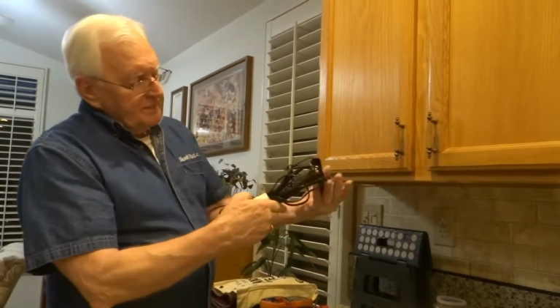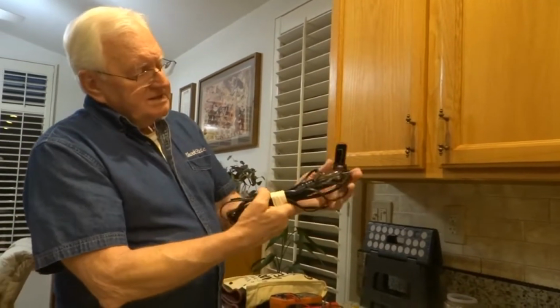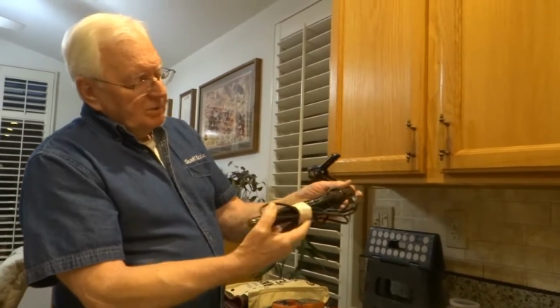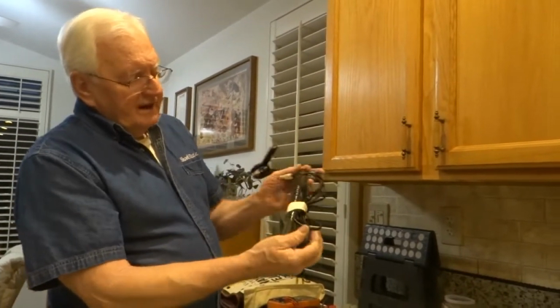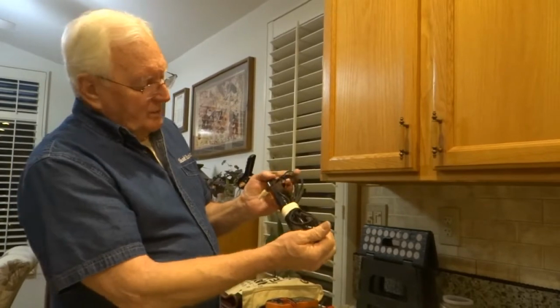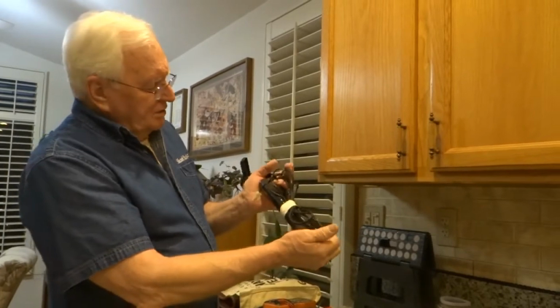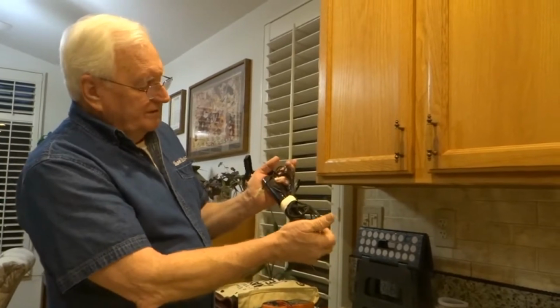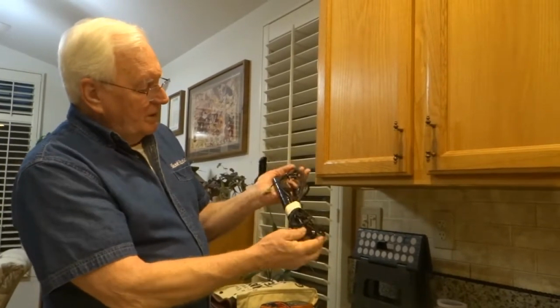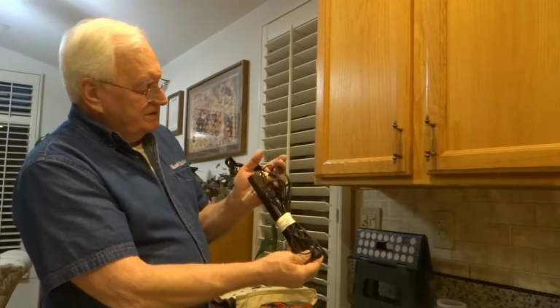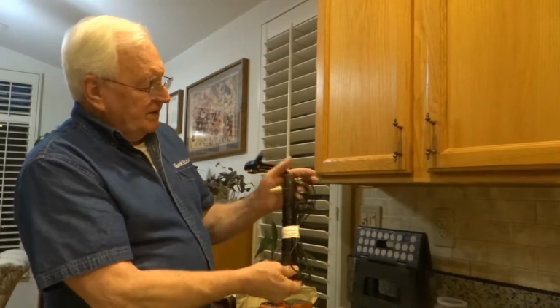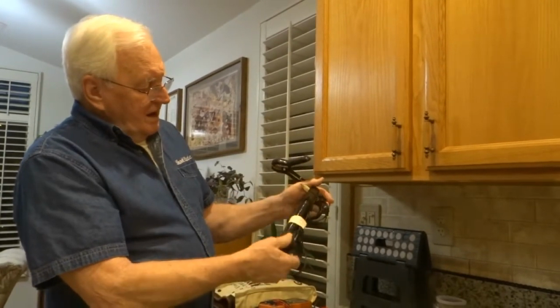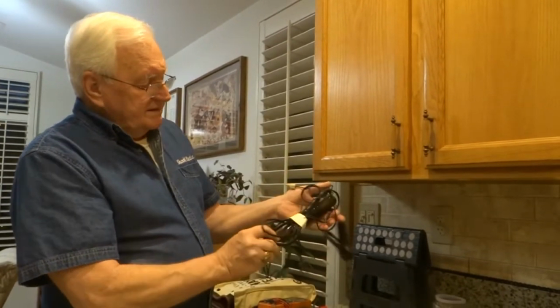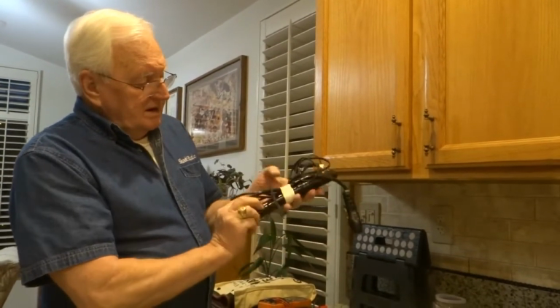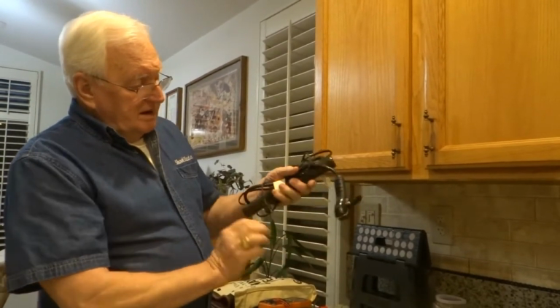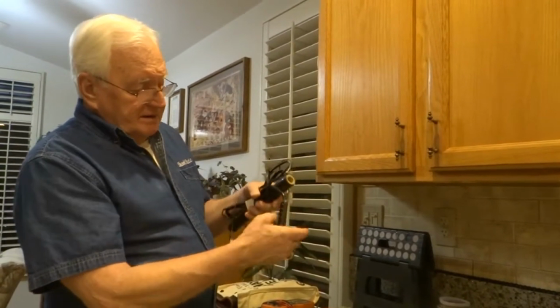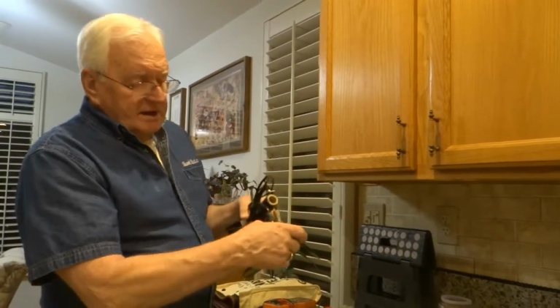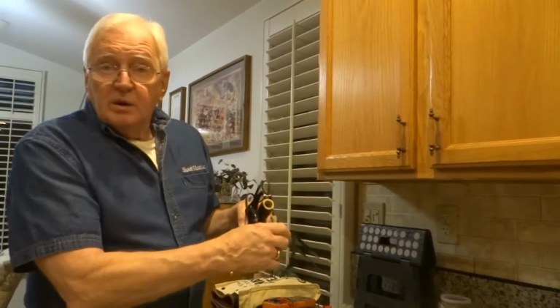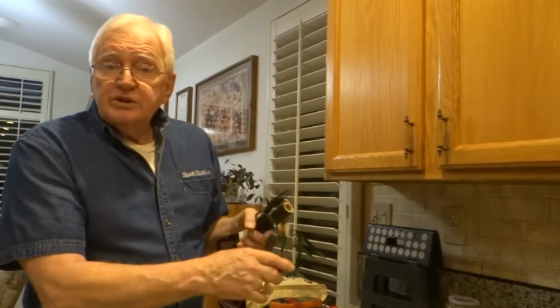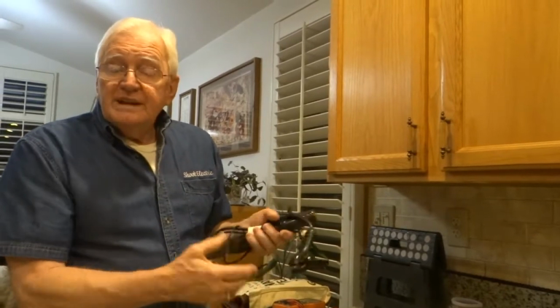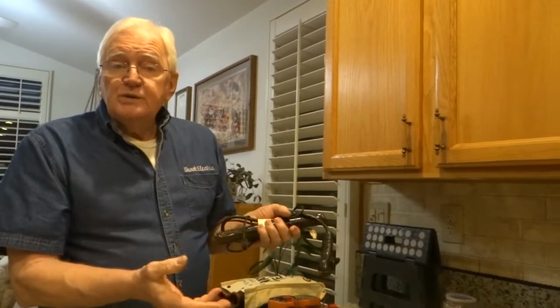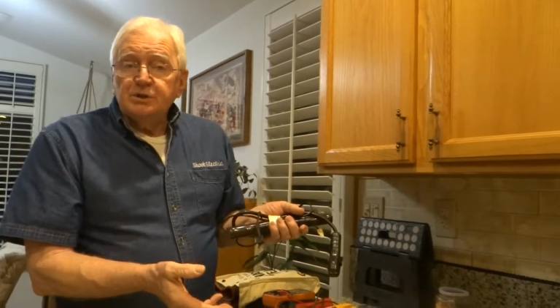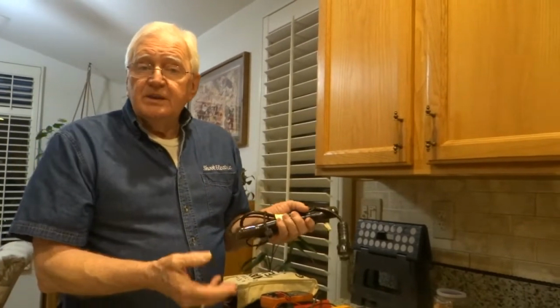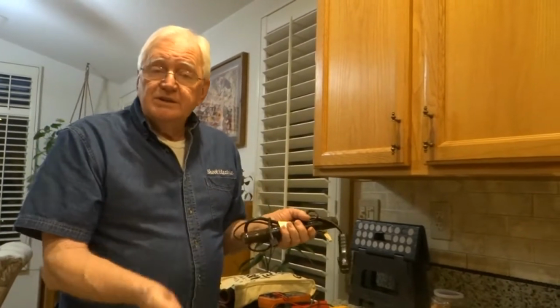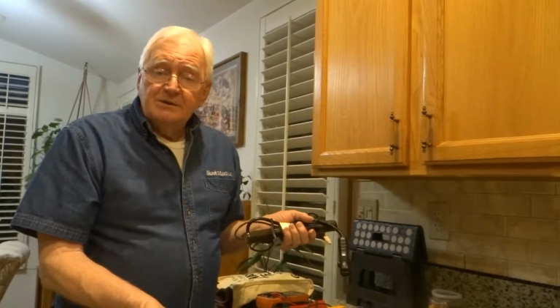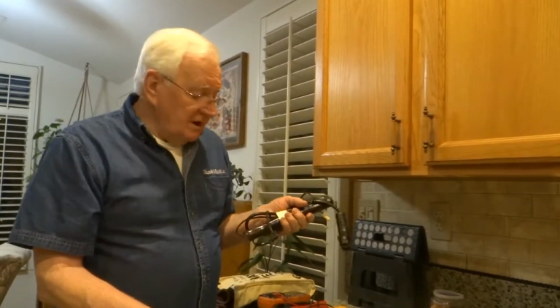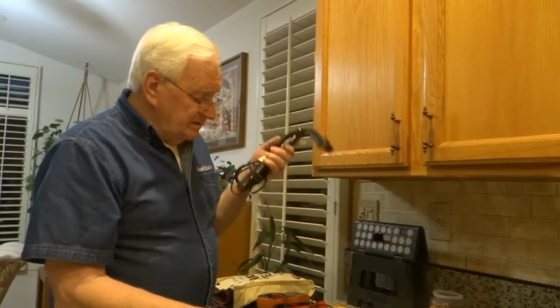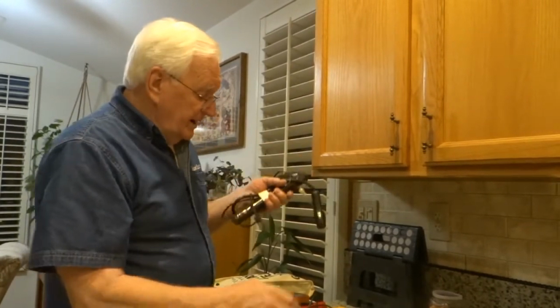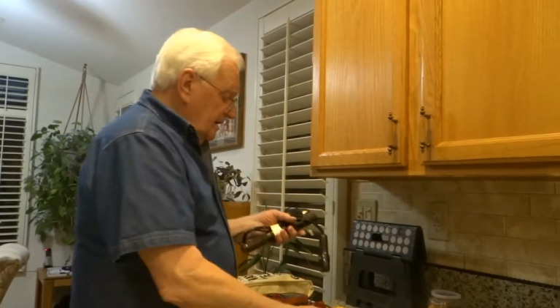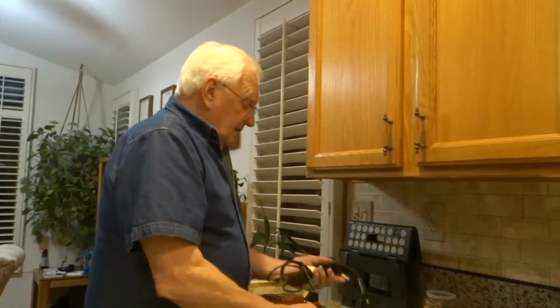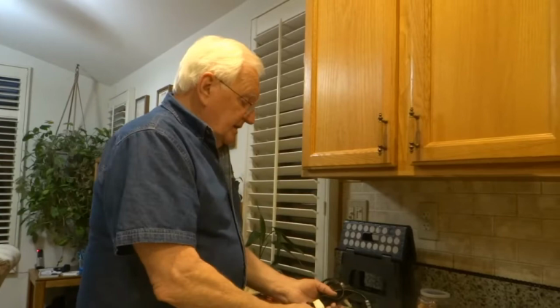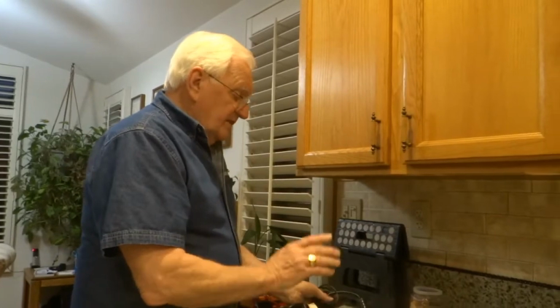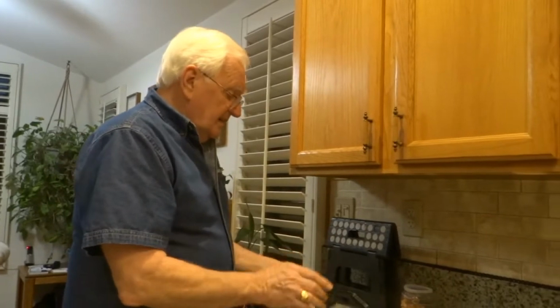This is a 25-ohm, 250-watt resistor. It works with the two-resistor method when you're testing ground rods. It's great, I love it — it's very accurate.